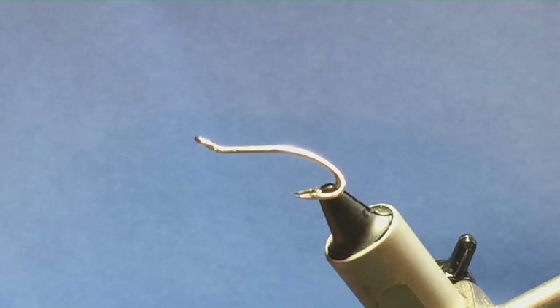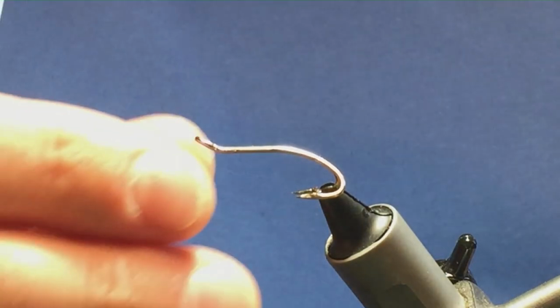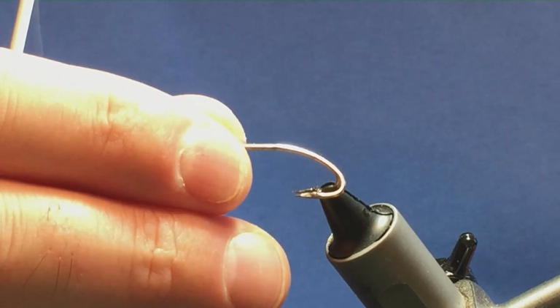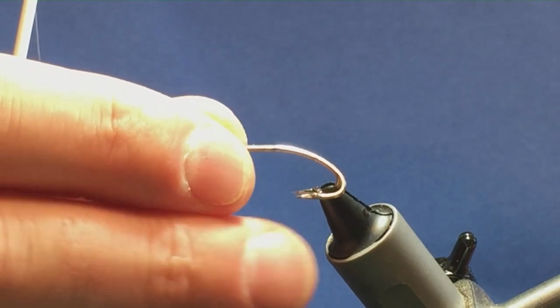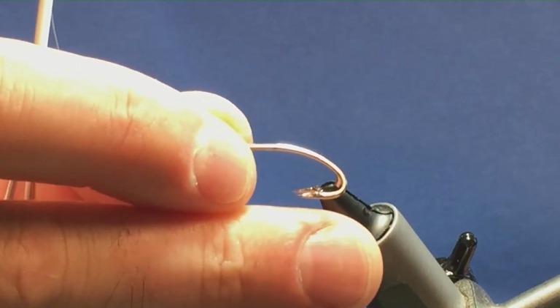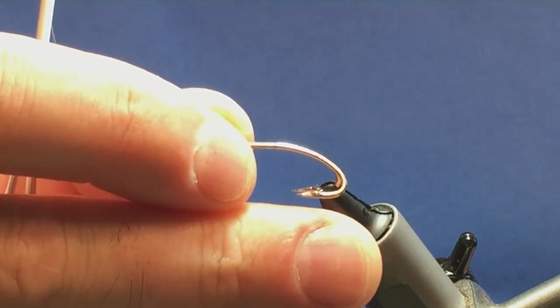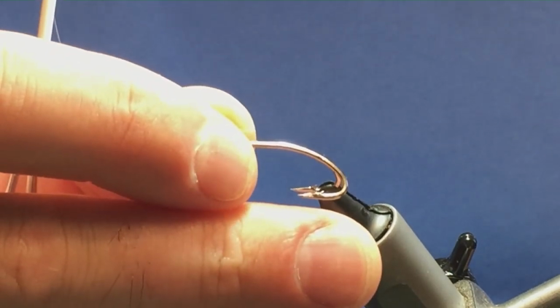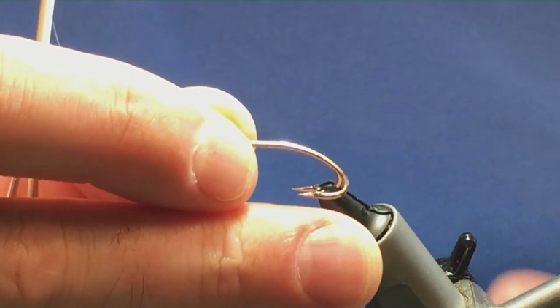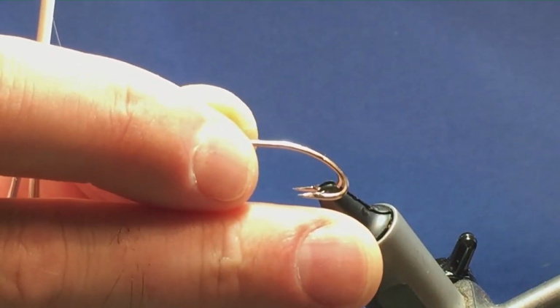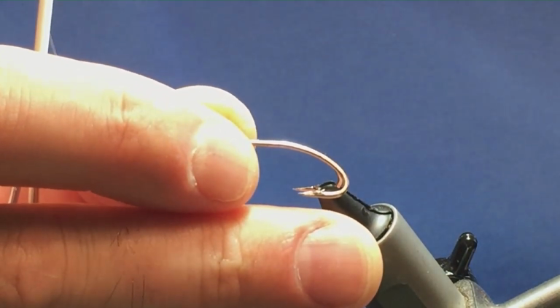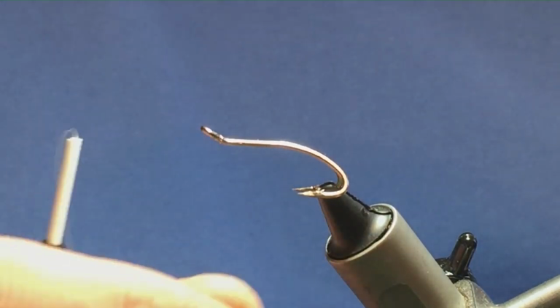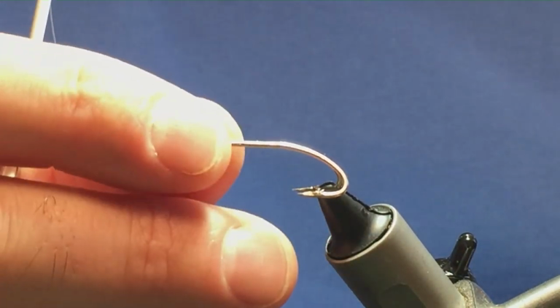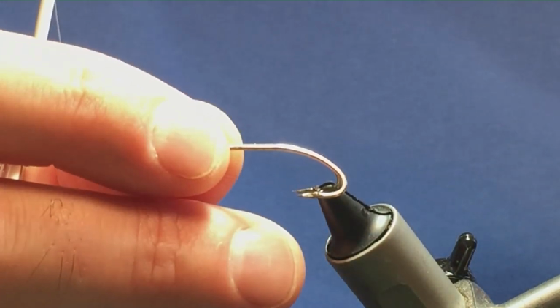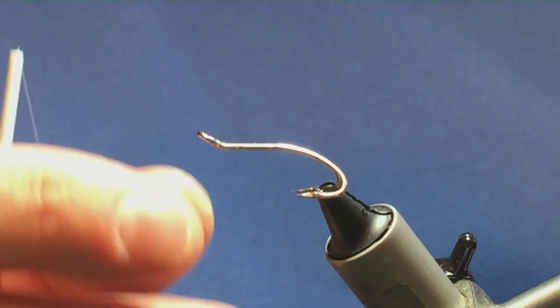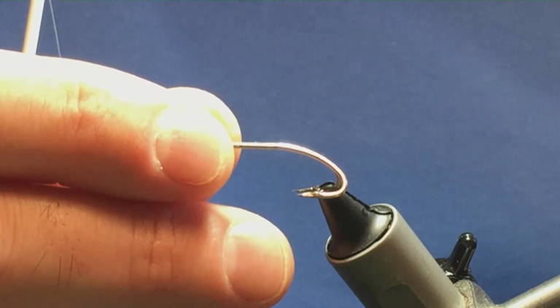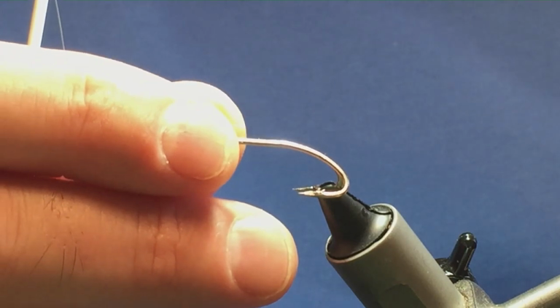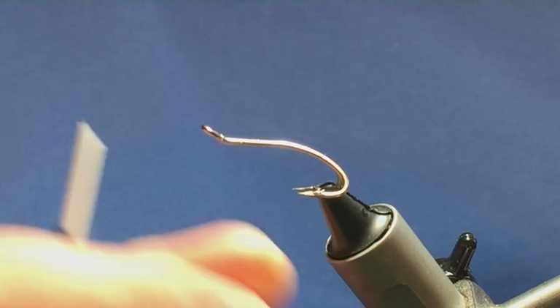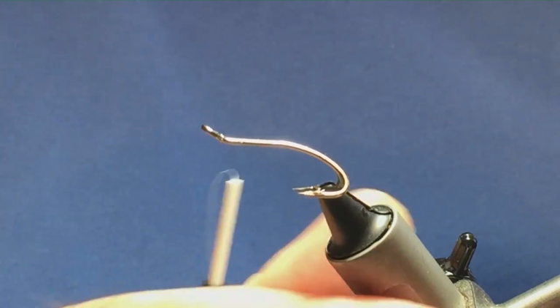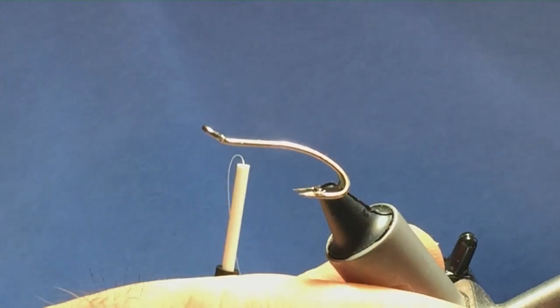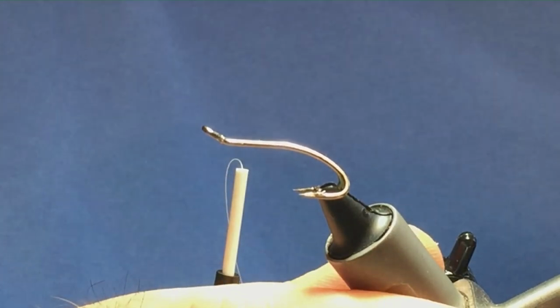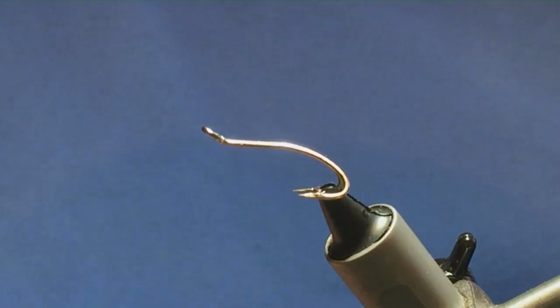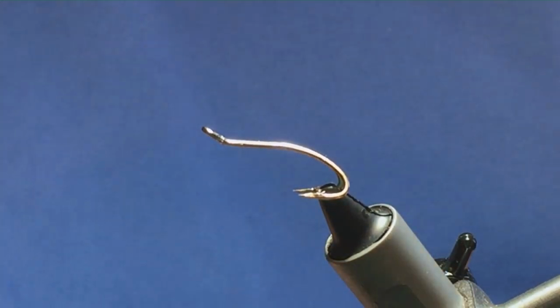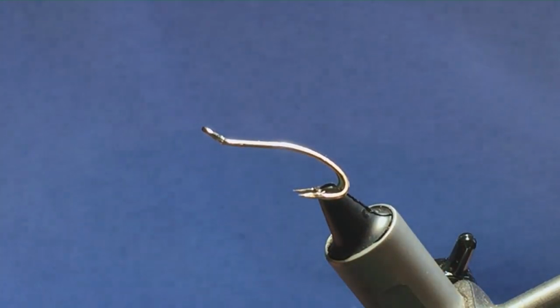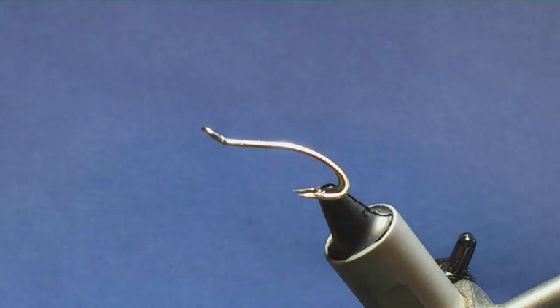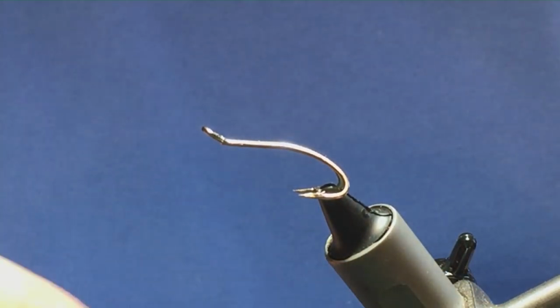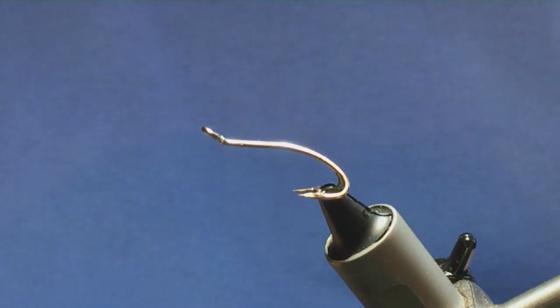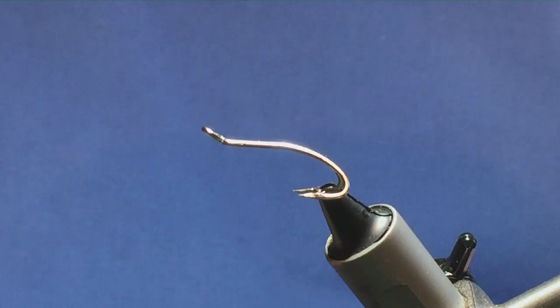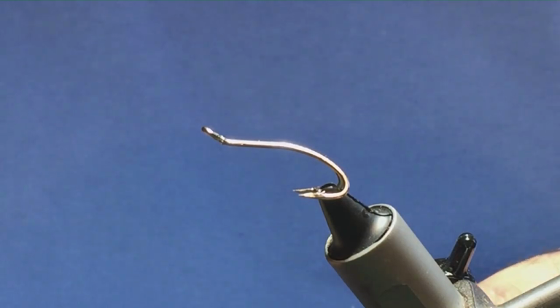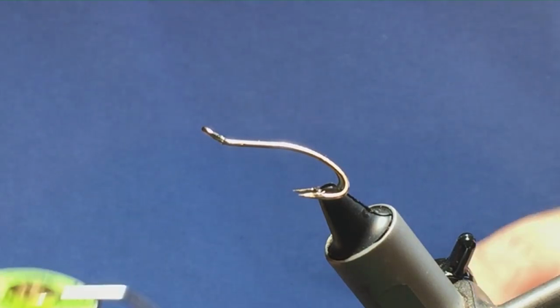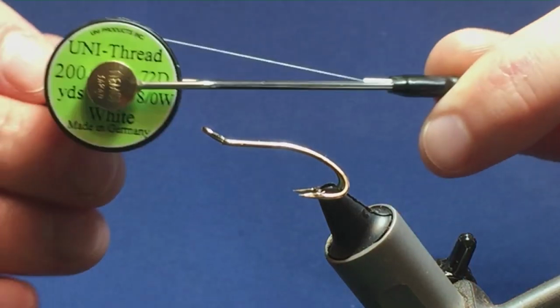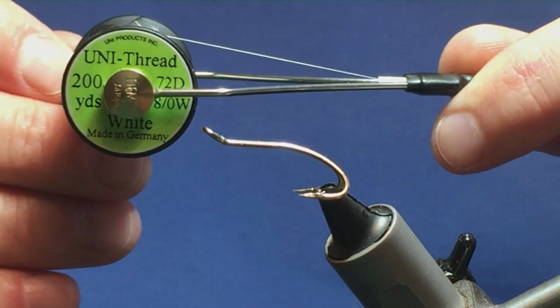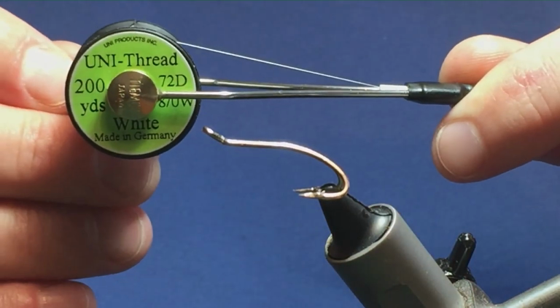I'm going to tie you a variant of the Posh Tosh. The hook I have on the vise is a size 8 Partridge Patriot Double. The thread I'm going to start off tying the fly with is Uni Thread 8-0 in white.